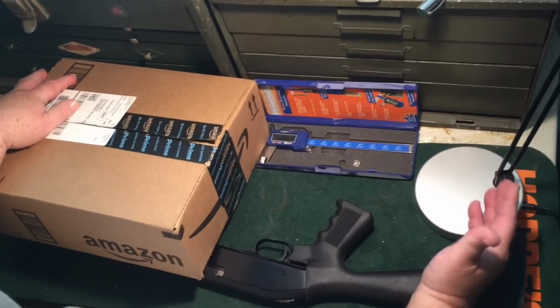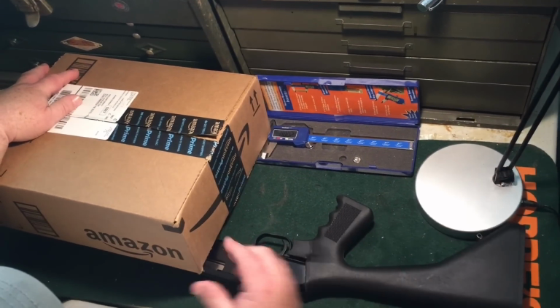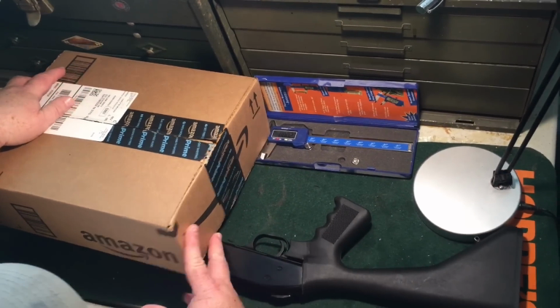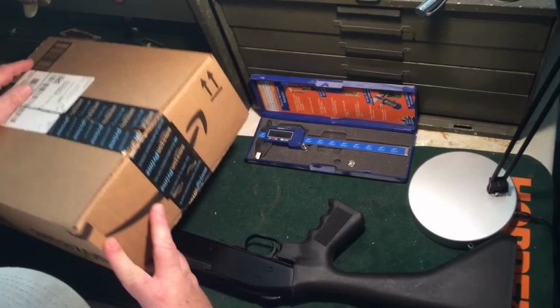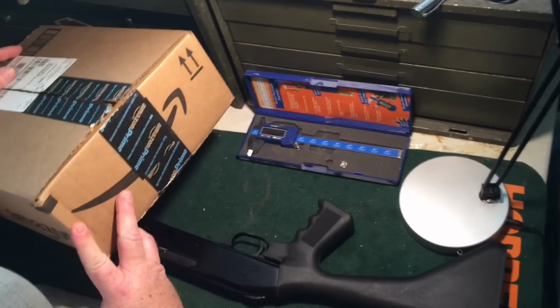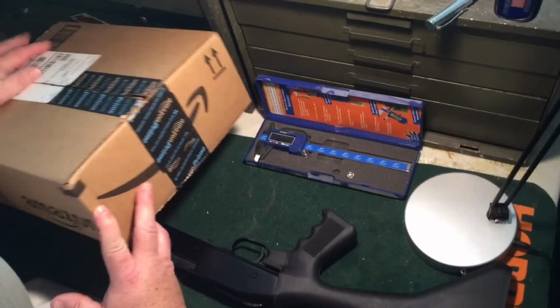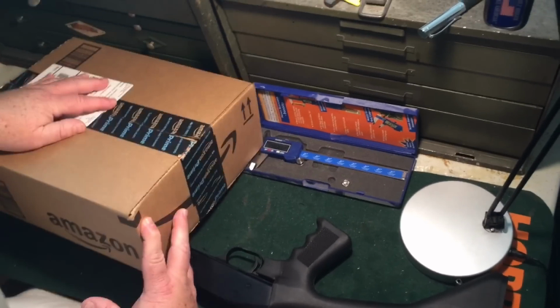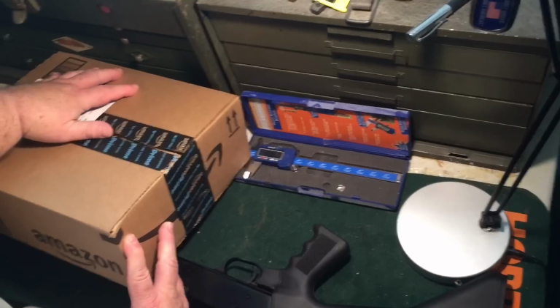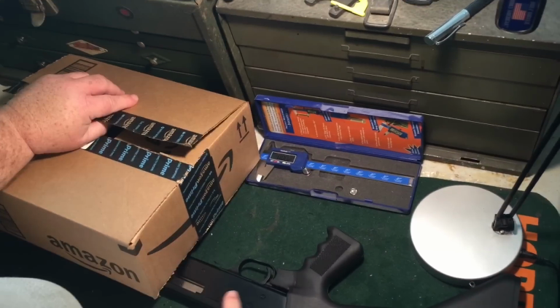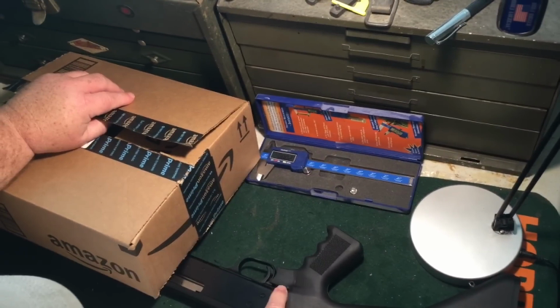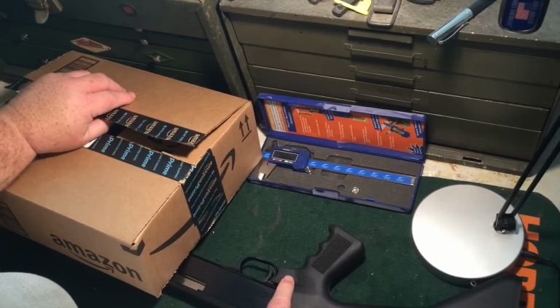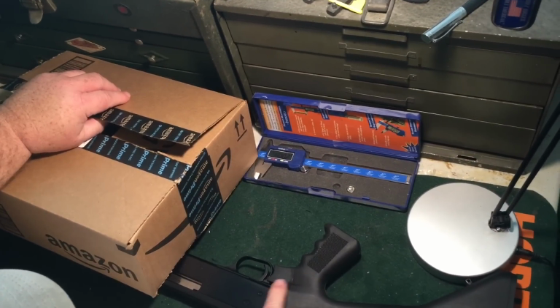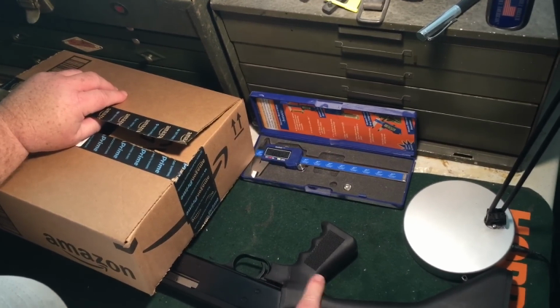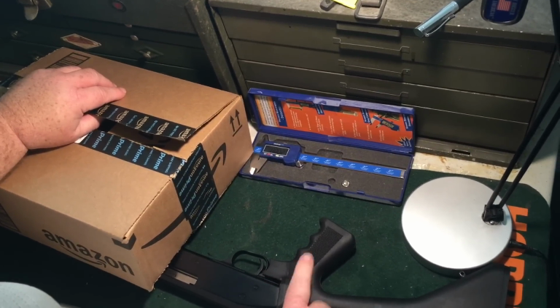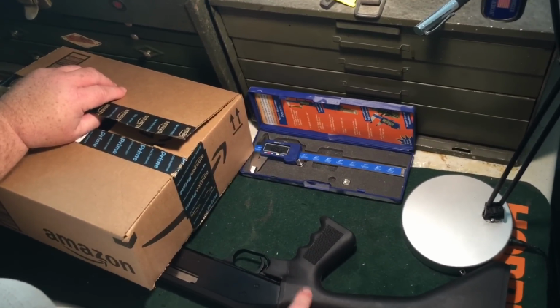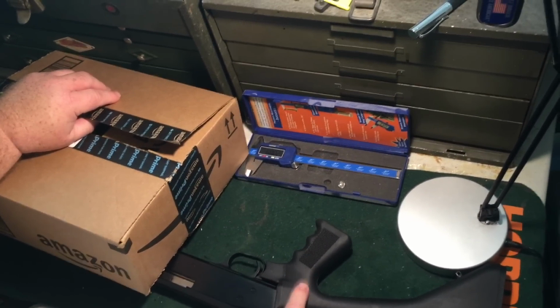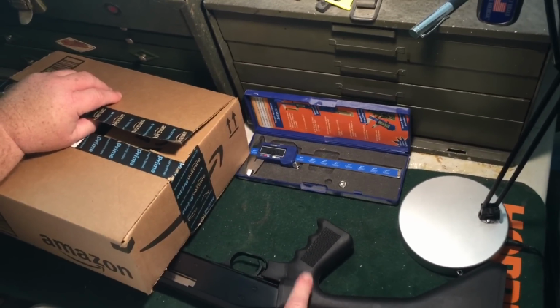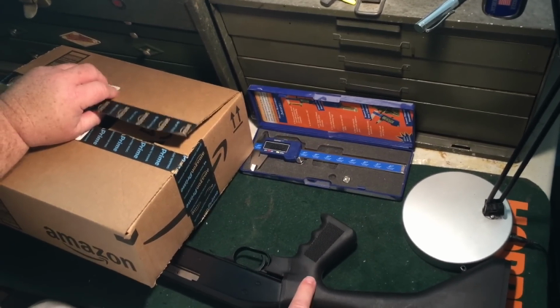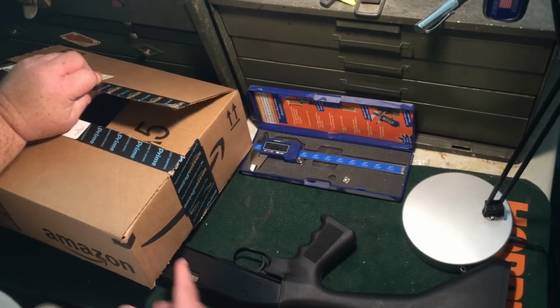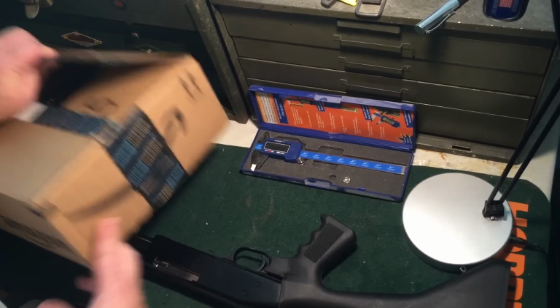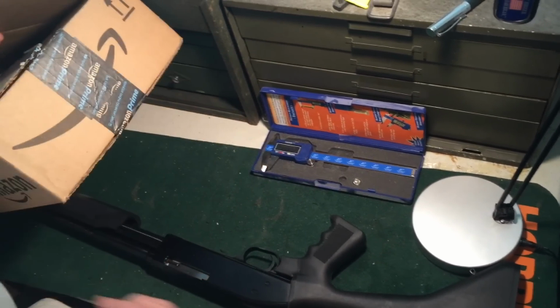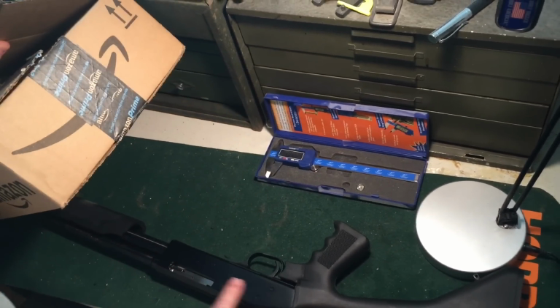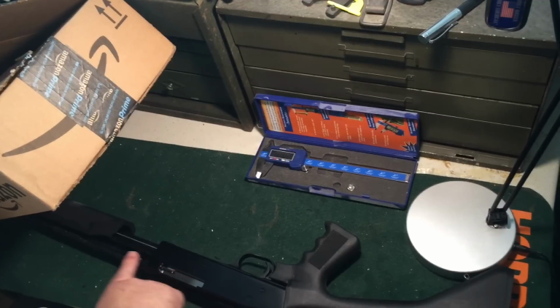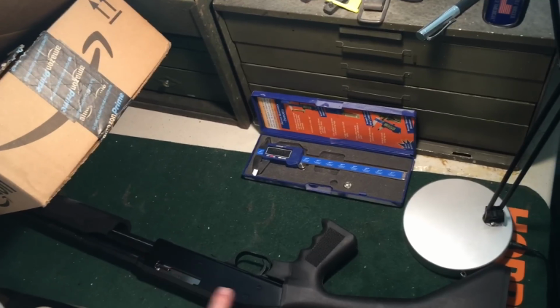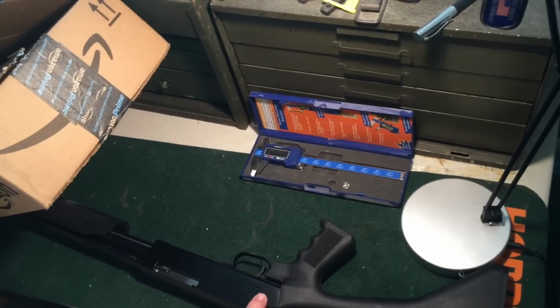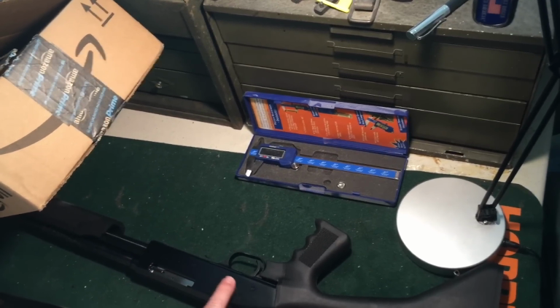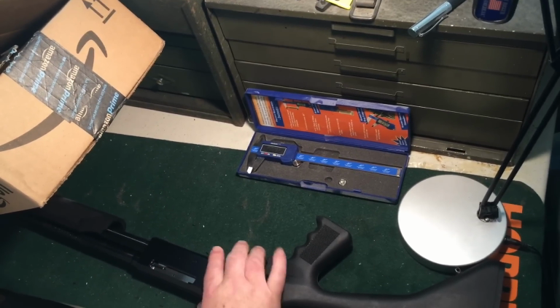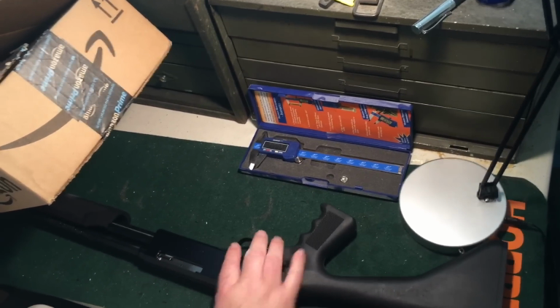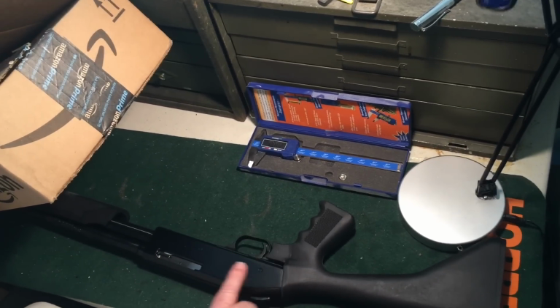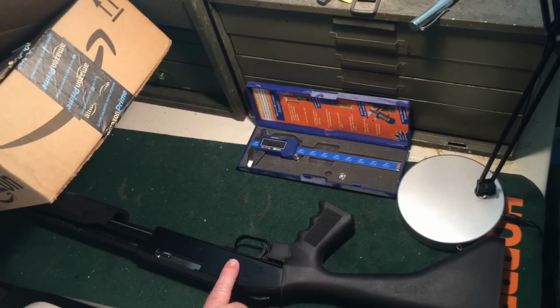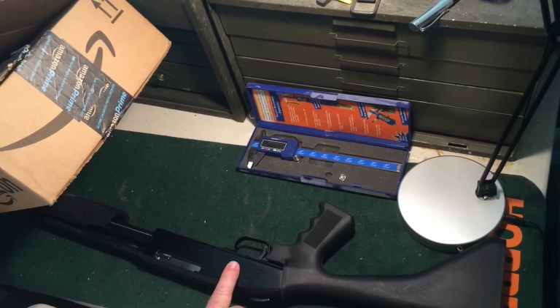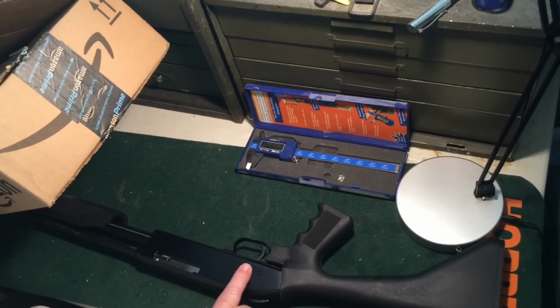Well Barrett, got something in the mail. I just realized this is lame here — I'm editing this video. This is our new Mossberg 500 .410 cylinder bore.